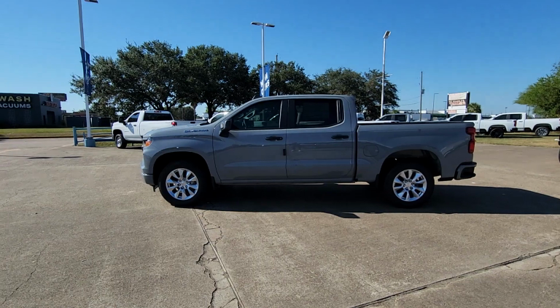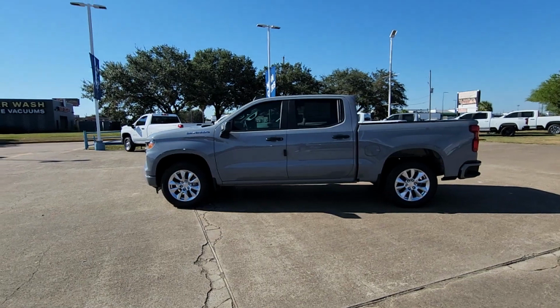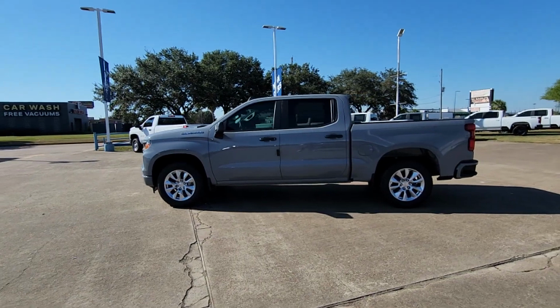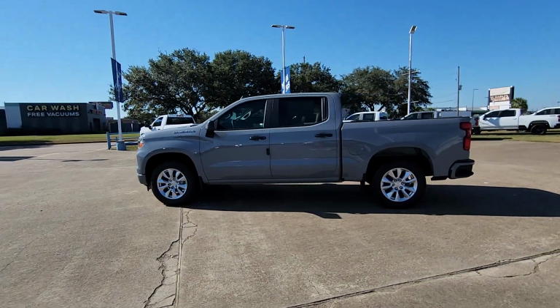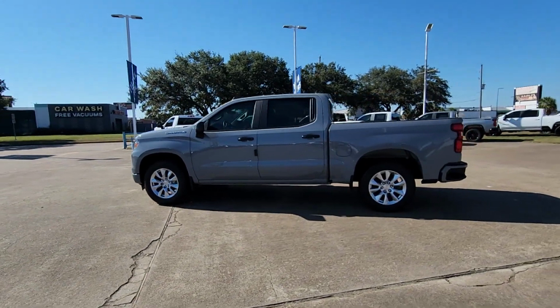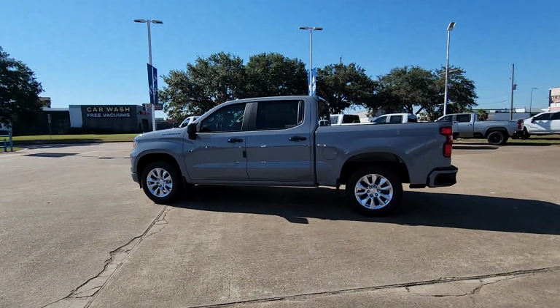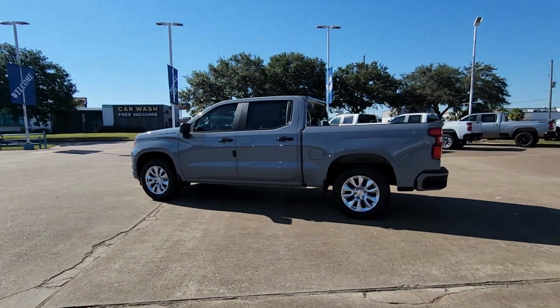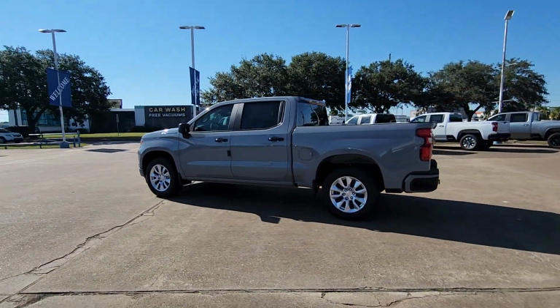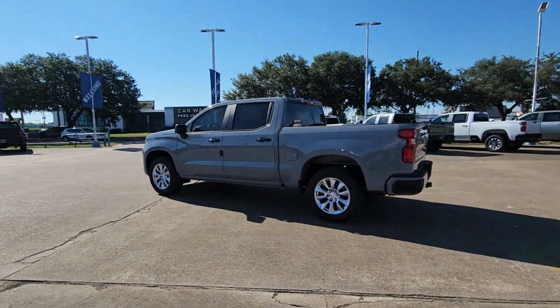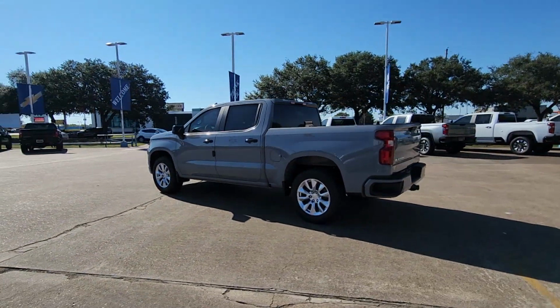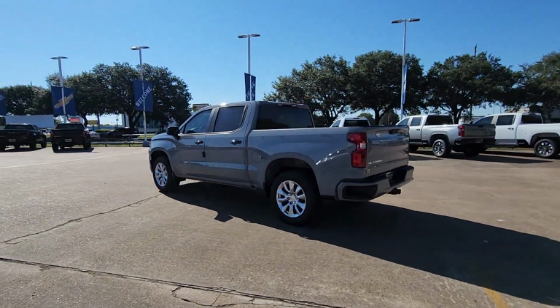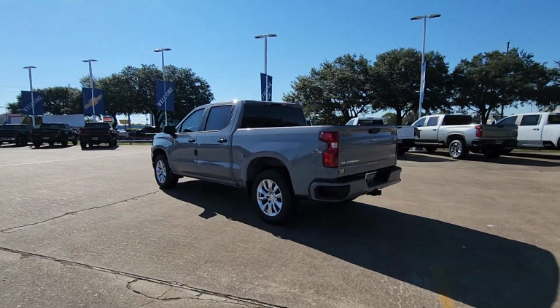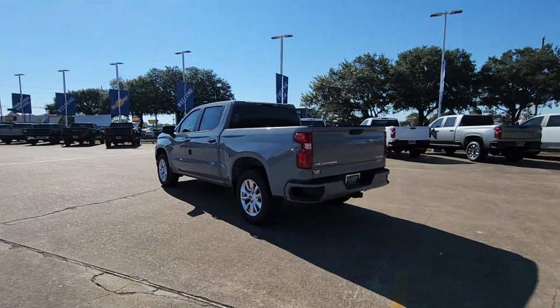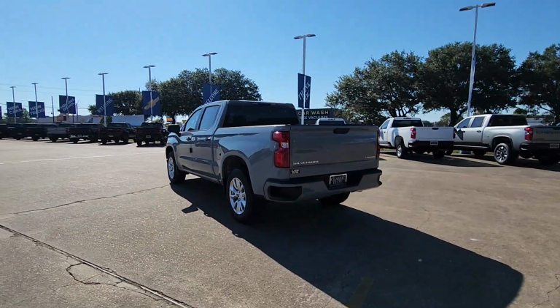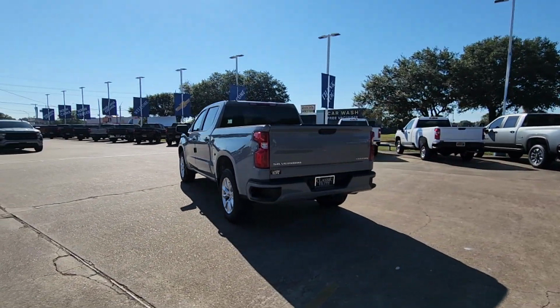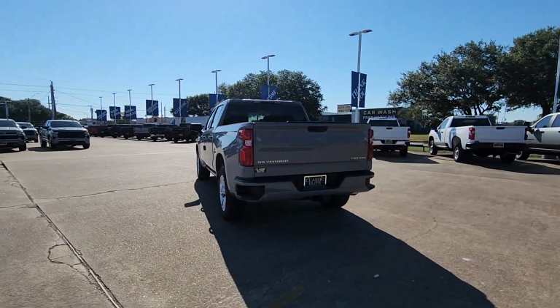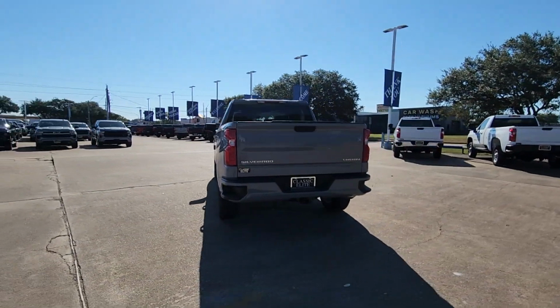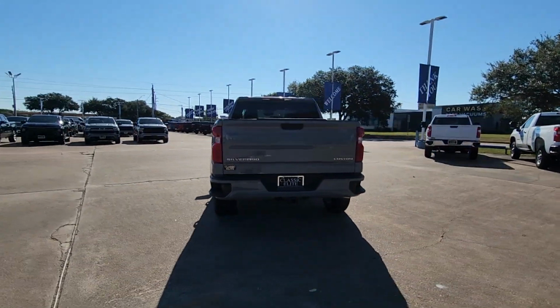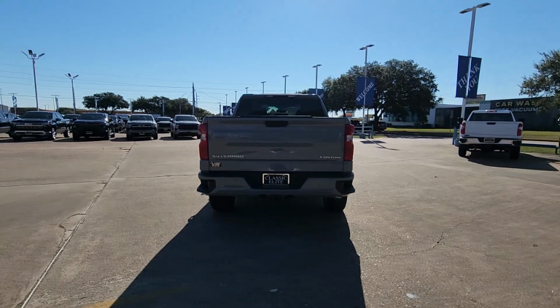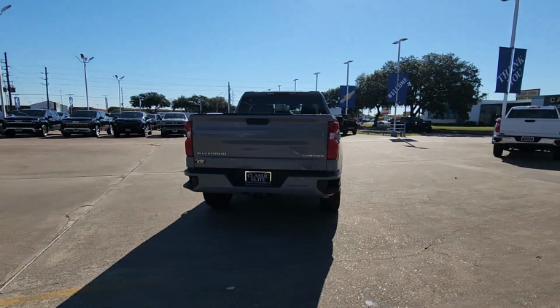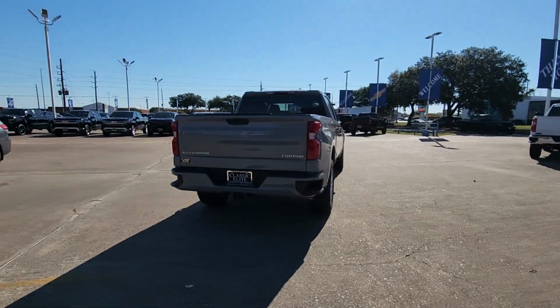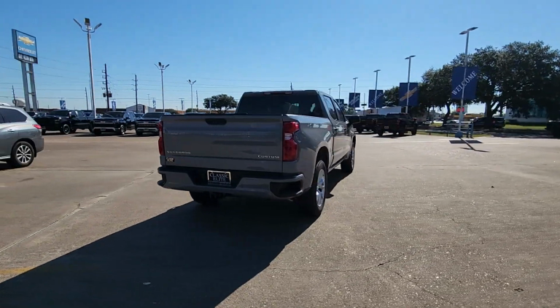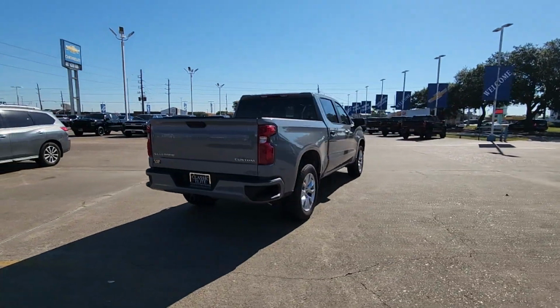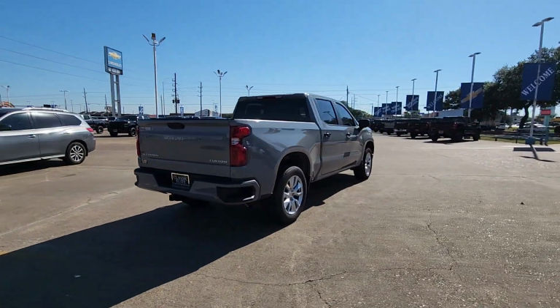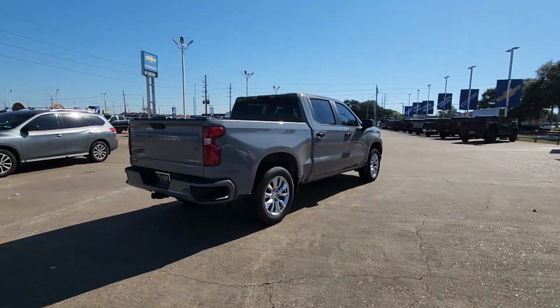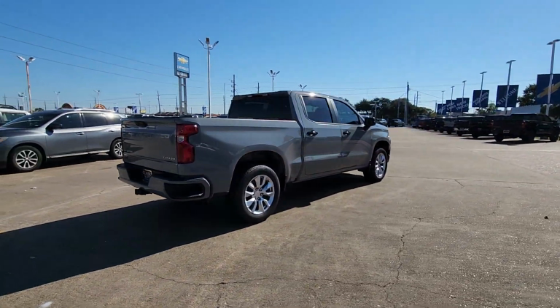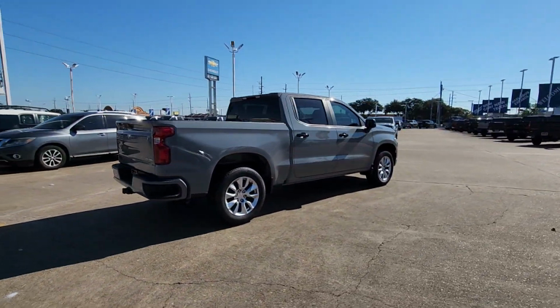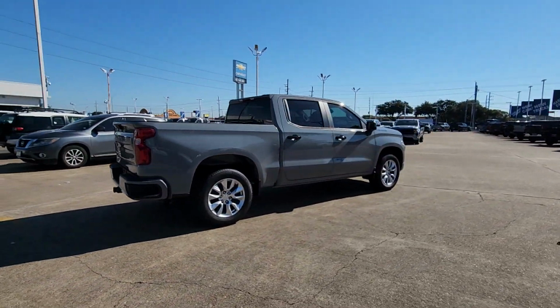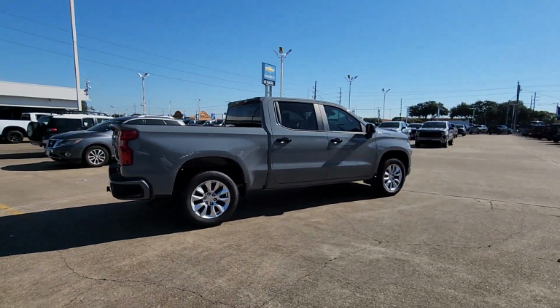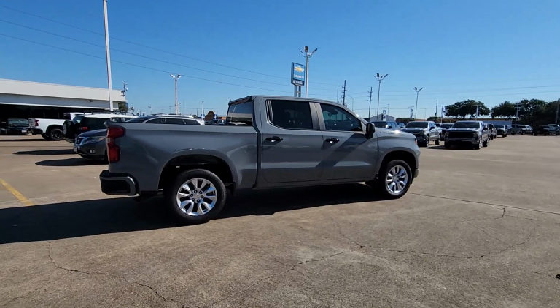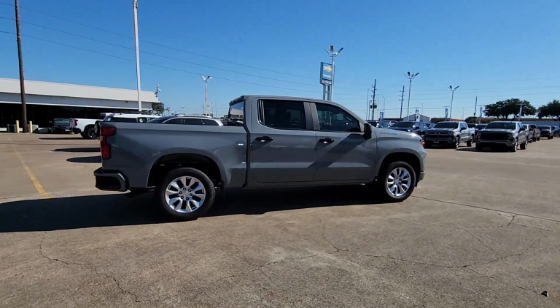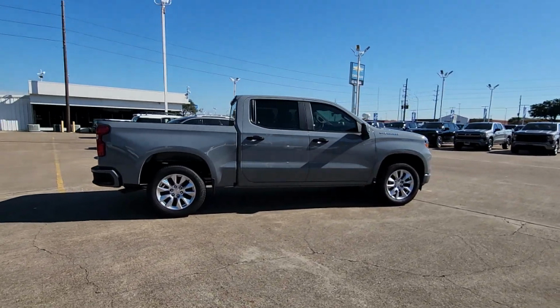Introducing the 2024 Chevrolet Silverado 1500 — the full-size pickup that's strong, quiet, and dependable, with the latest technology to keep you connected while you get the job done.